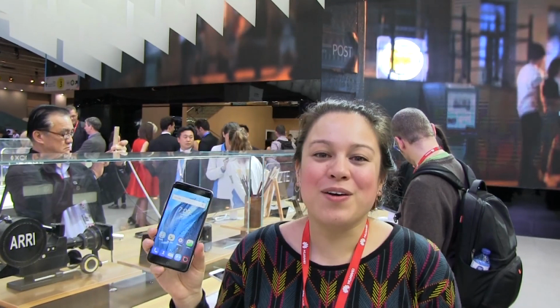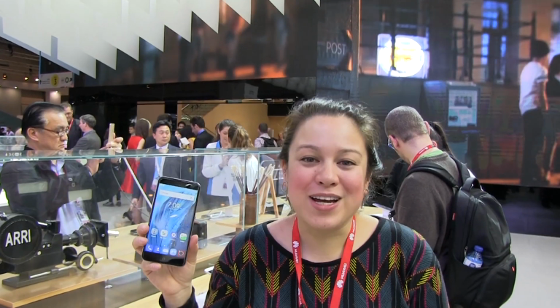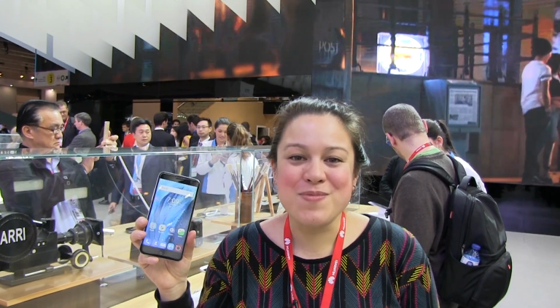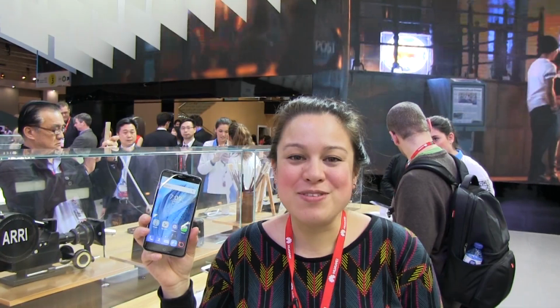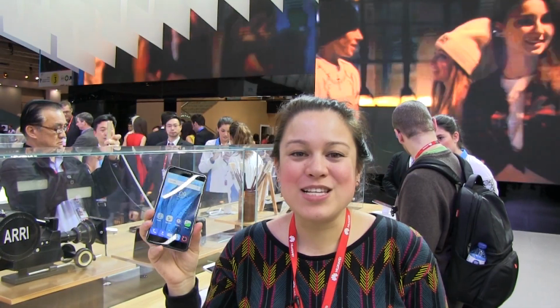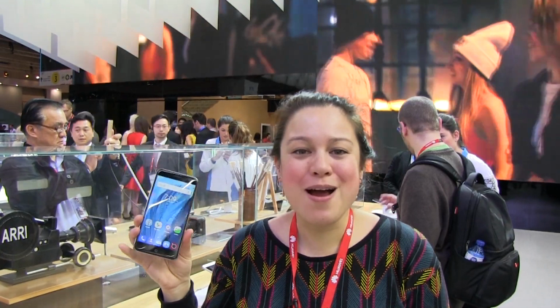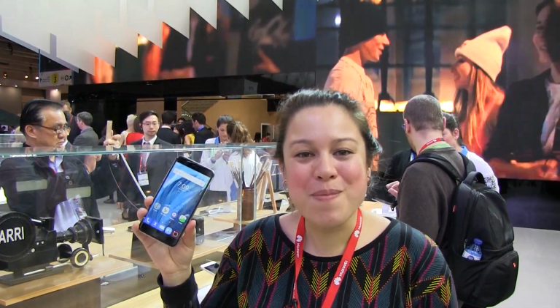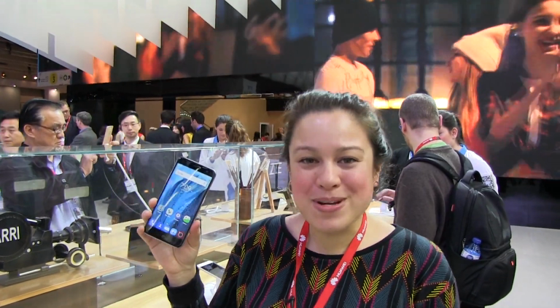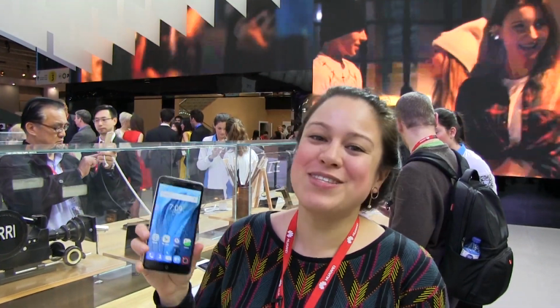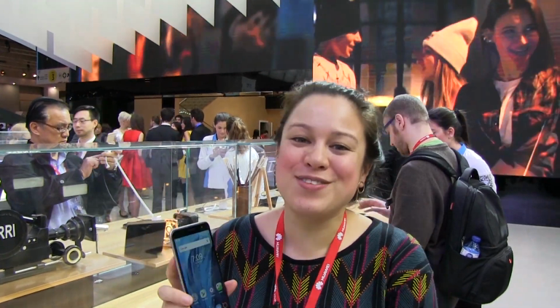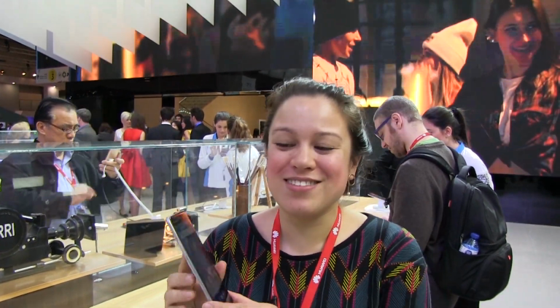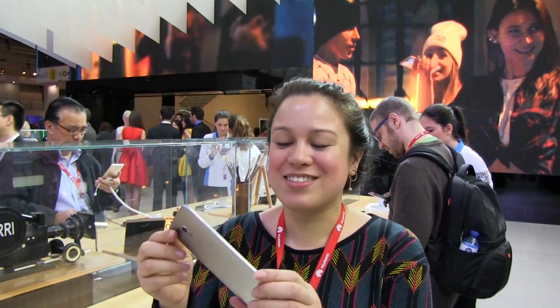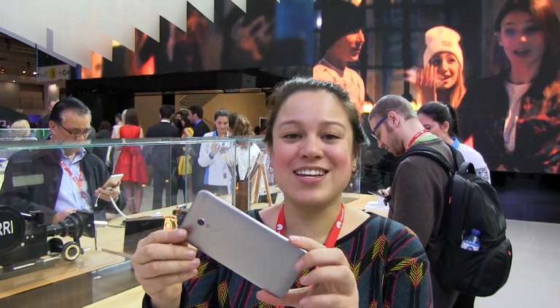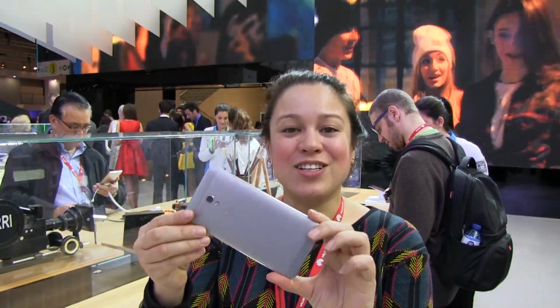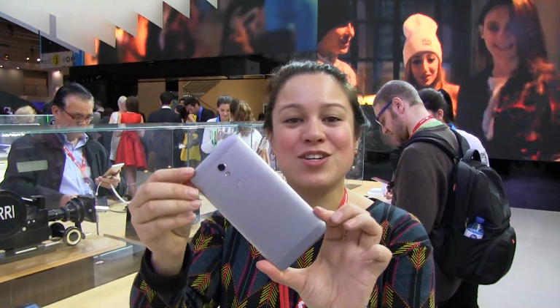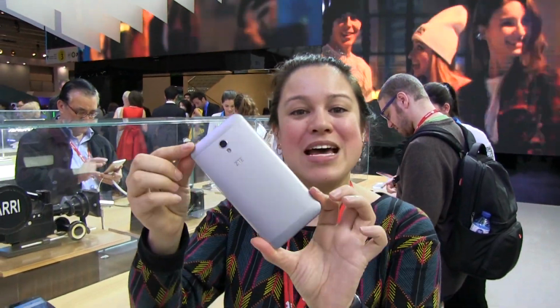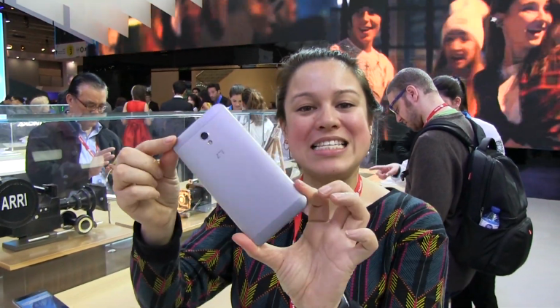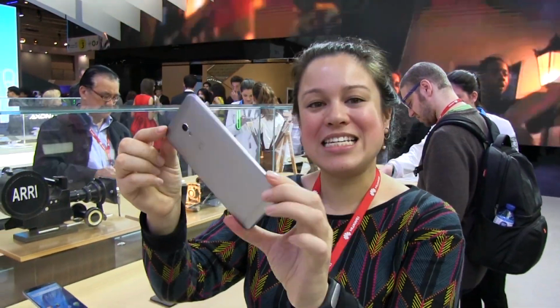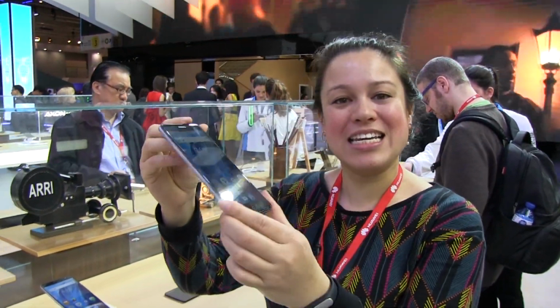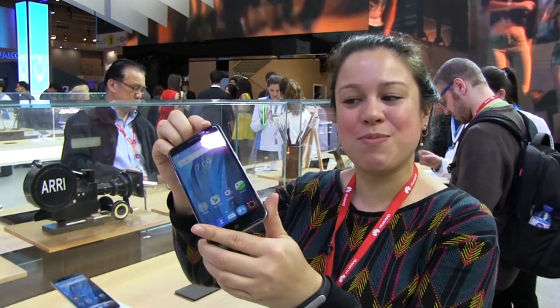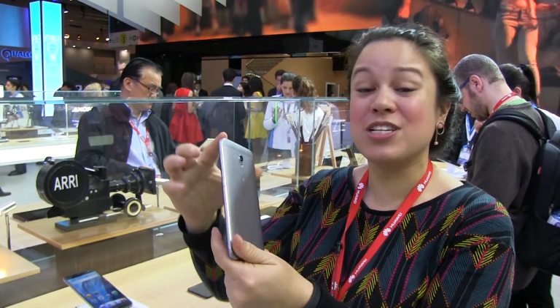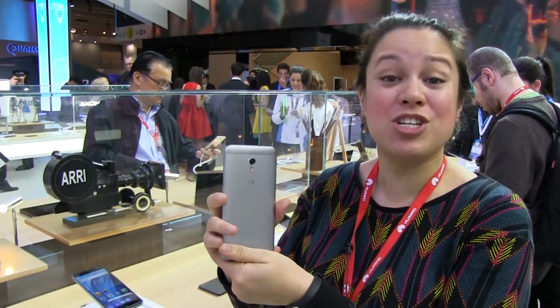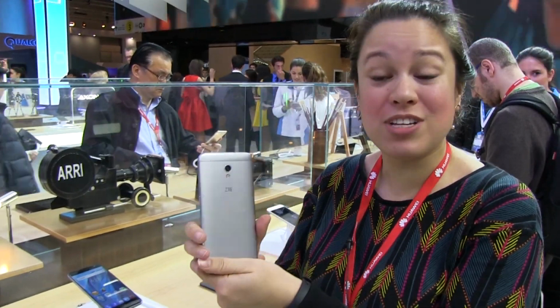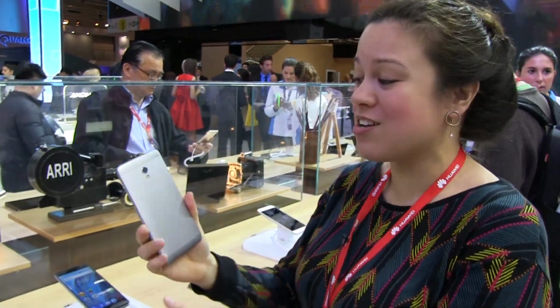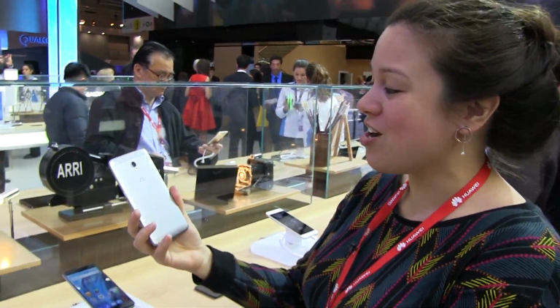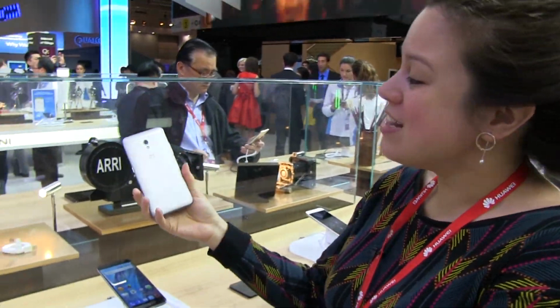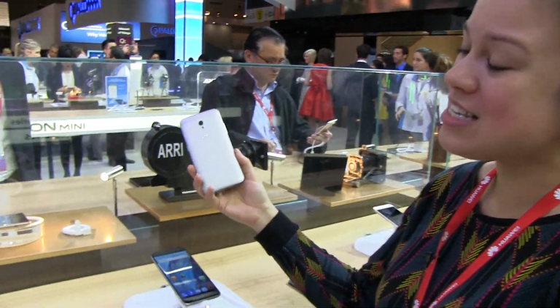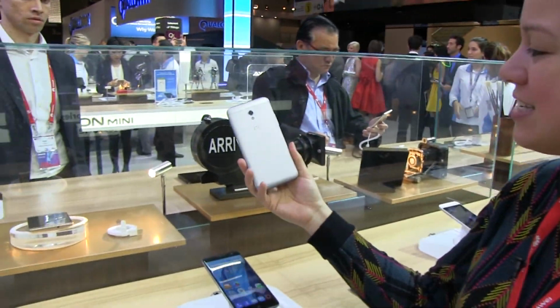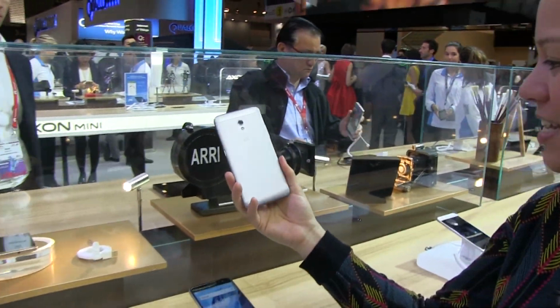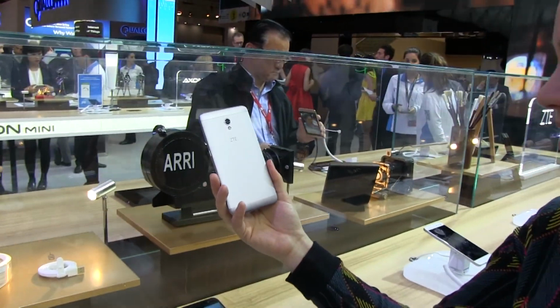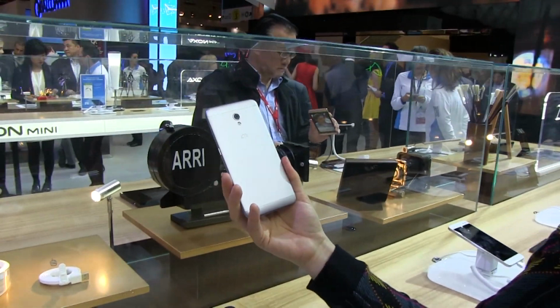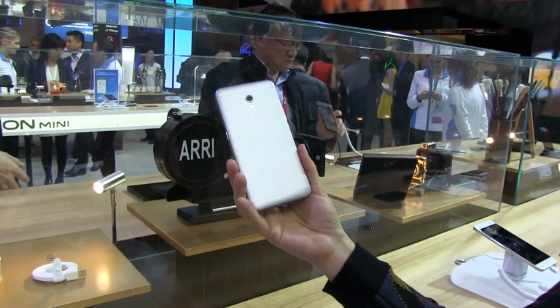Nicole Scott here from Mobile Geeks. We are at MWC 2016 taking a look at the new ZTE smartphone. This one was just released here at the show. This is the ZTE Blade V7.